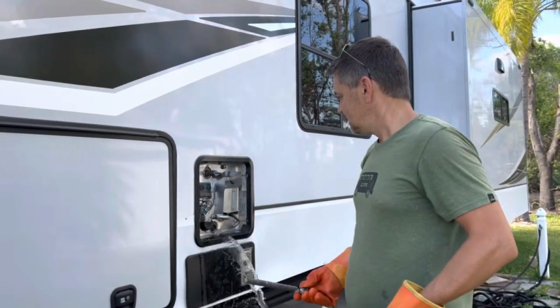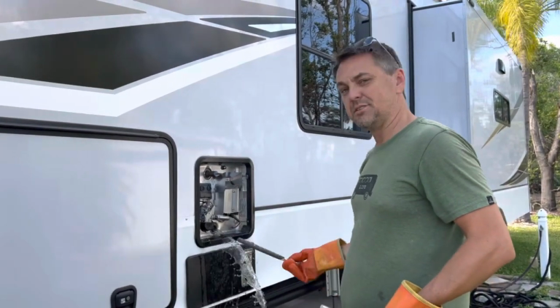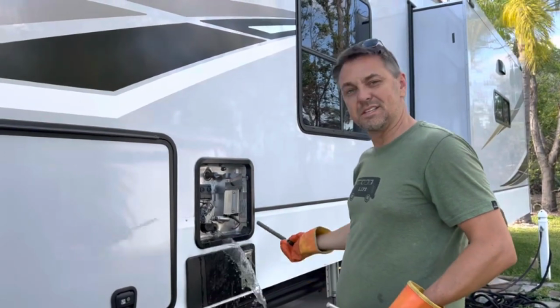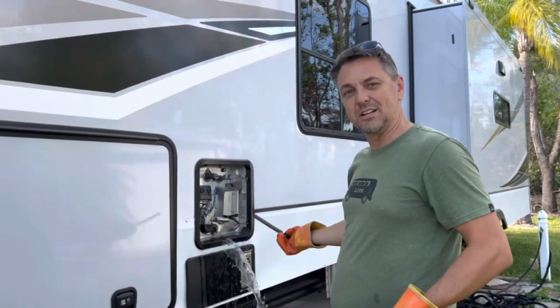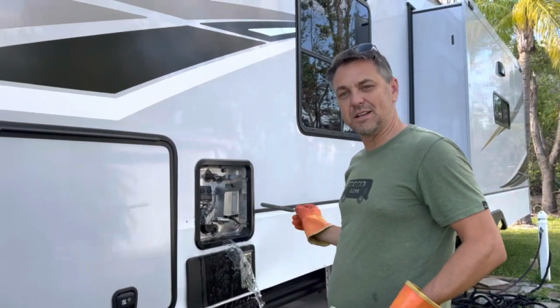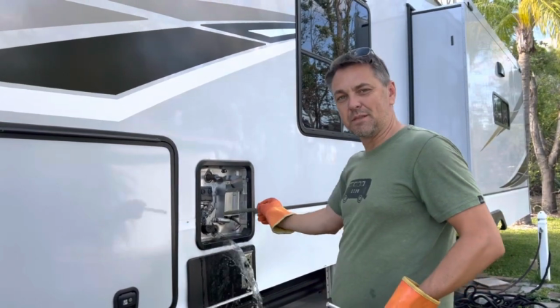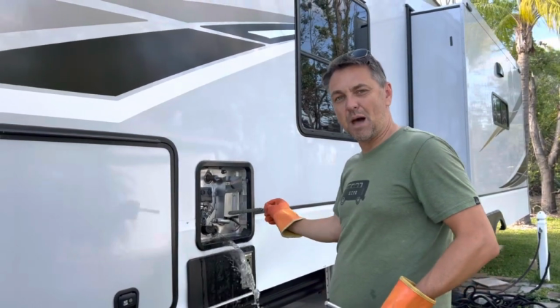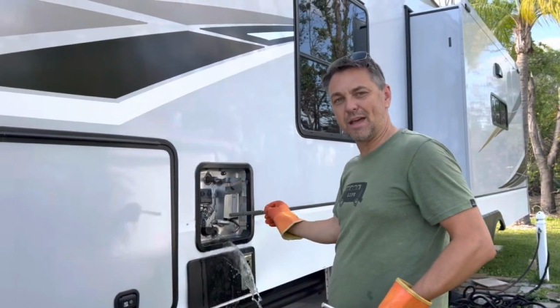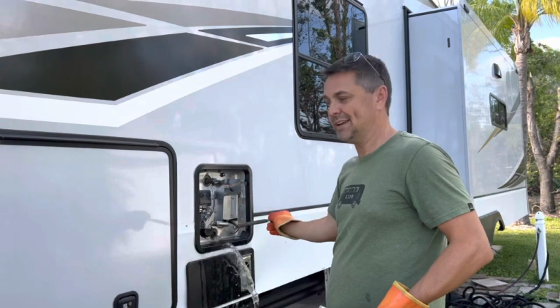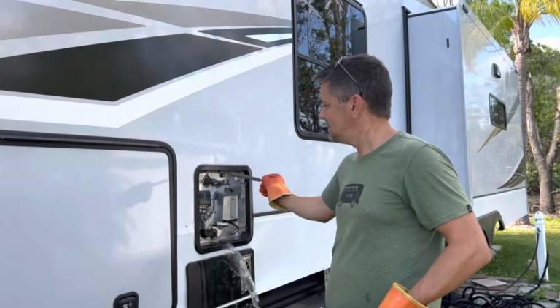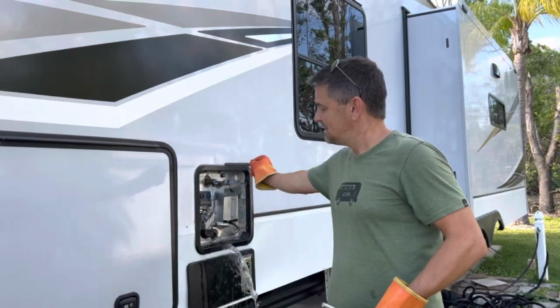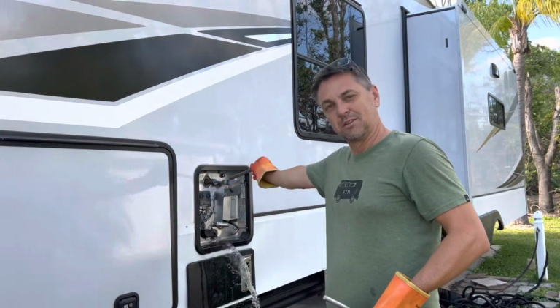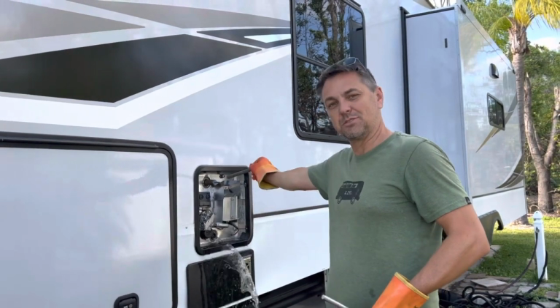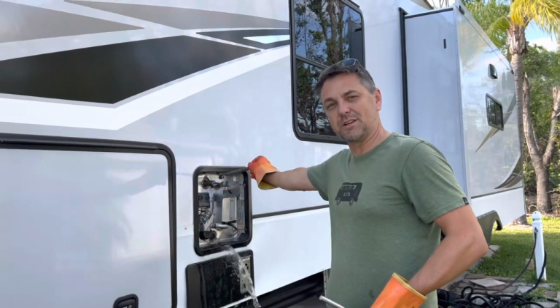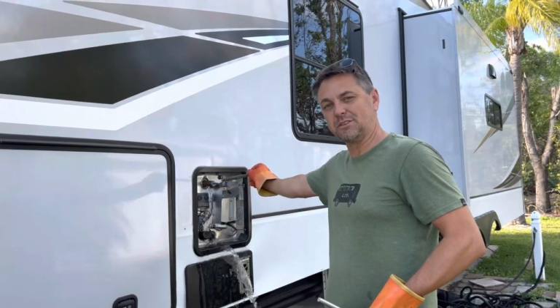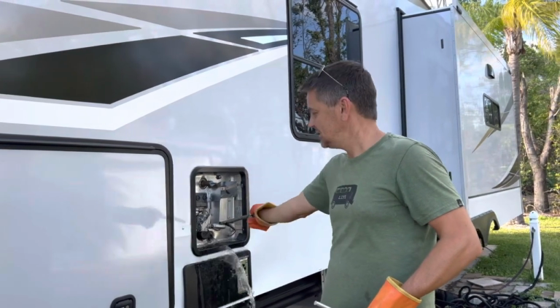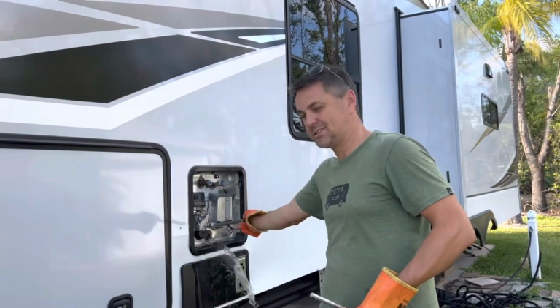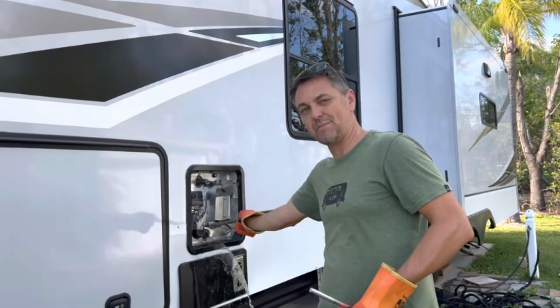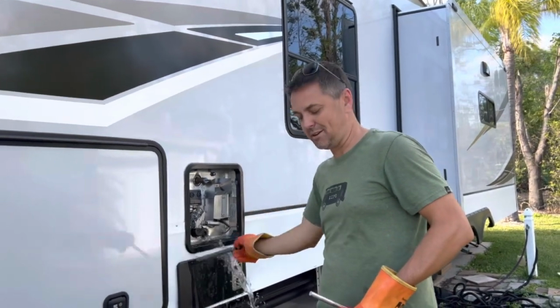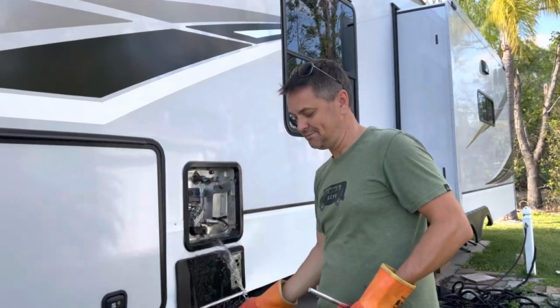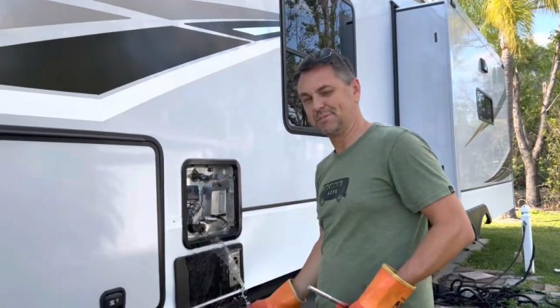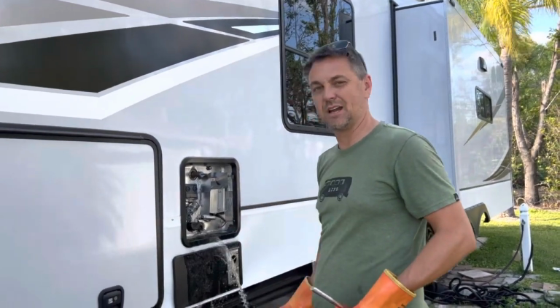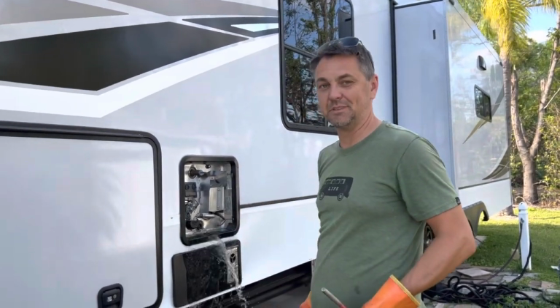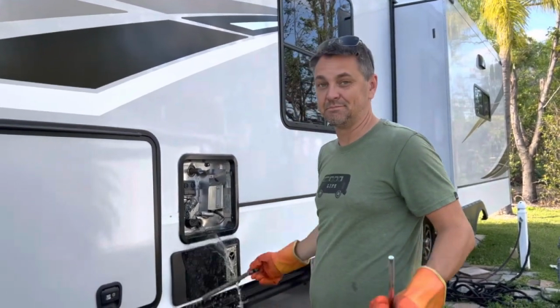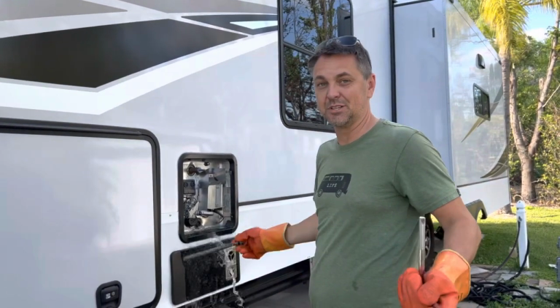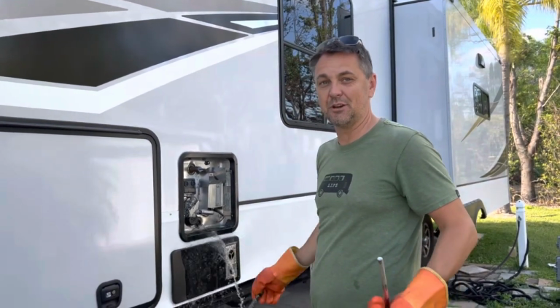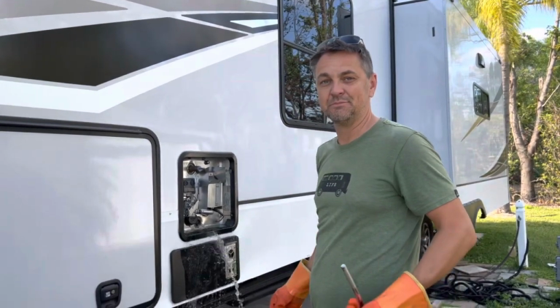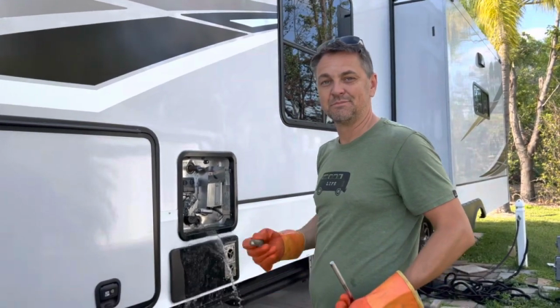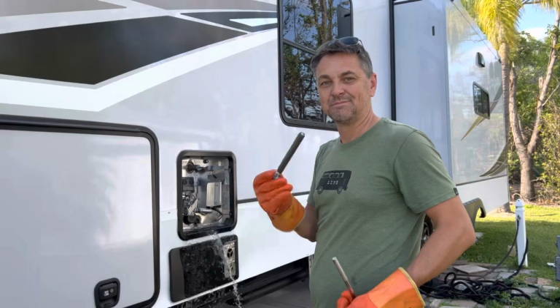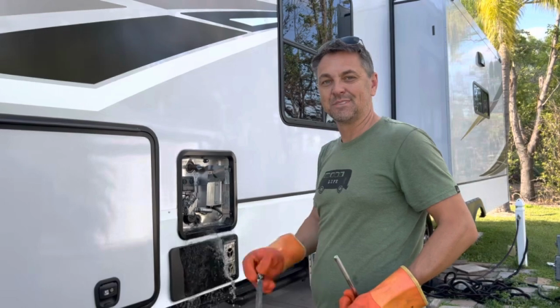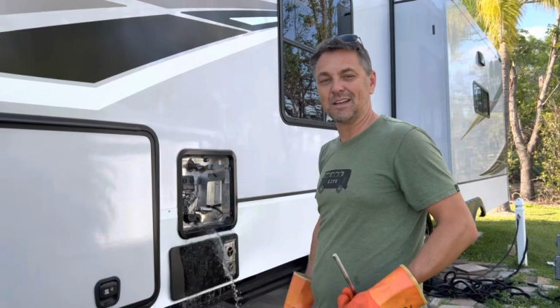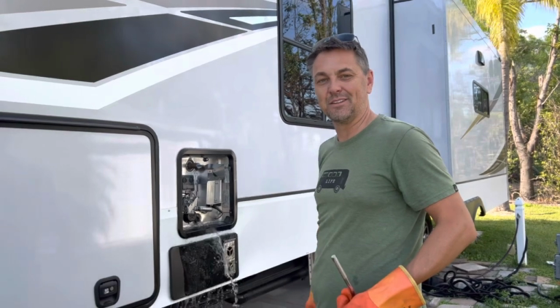As soon as this is done draining, pop it back in, close the pressure, turn it back on, put the cover on. Good to go. Good luck out there.